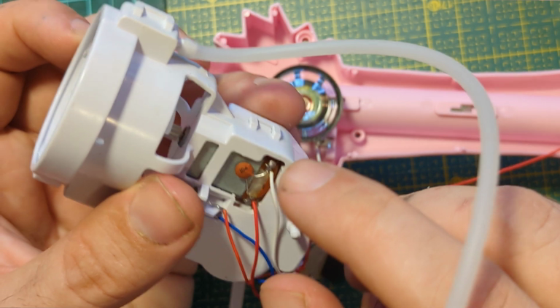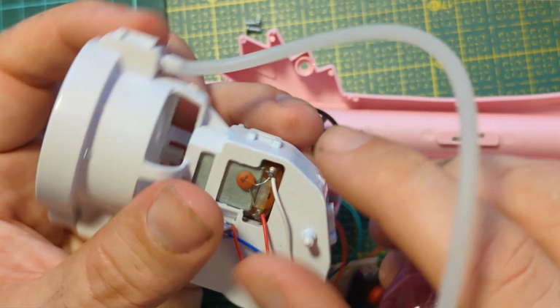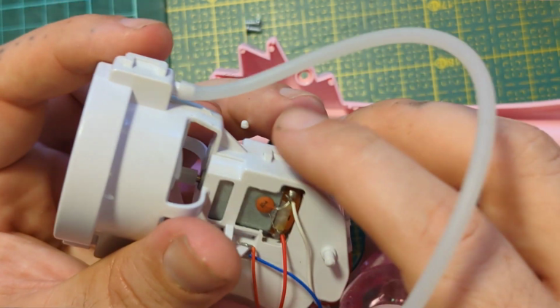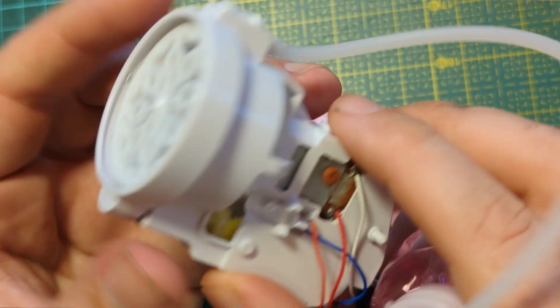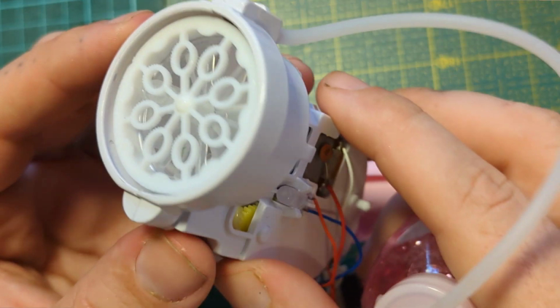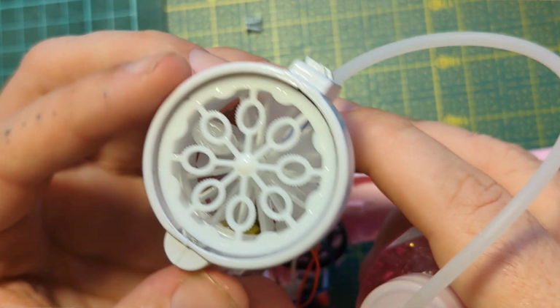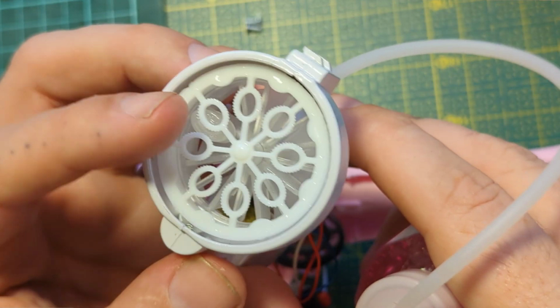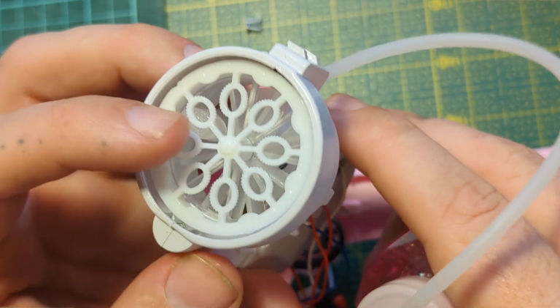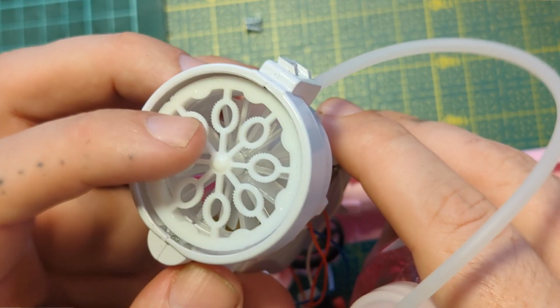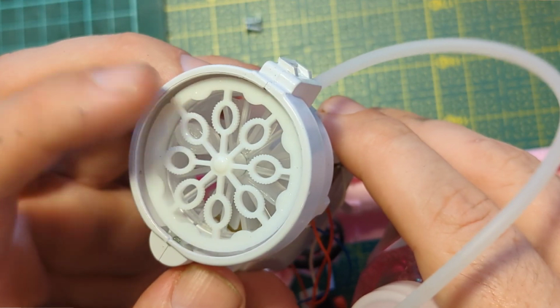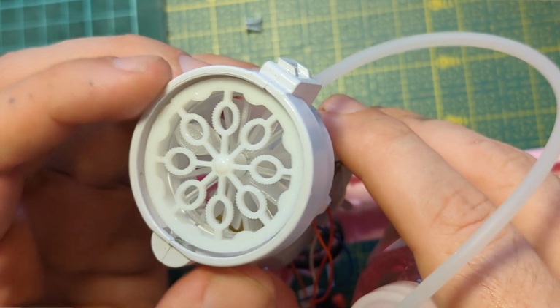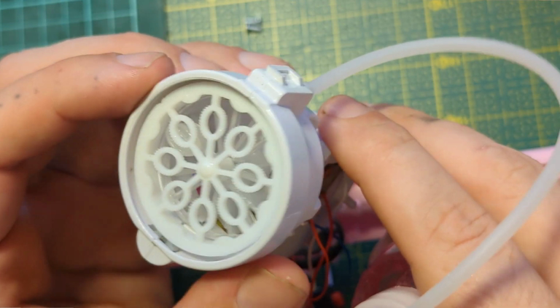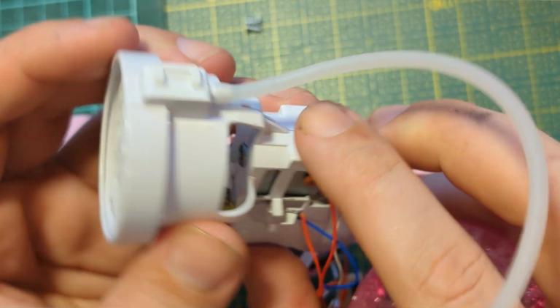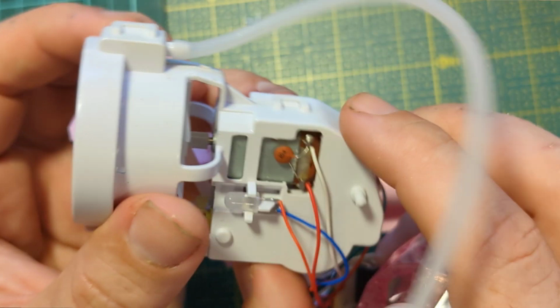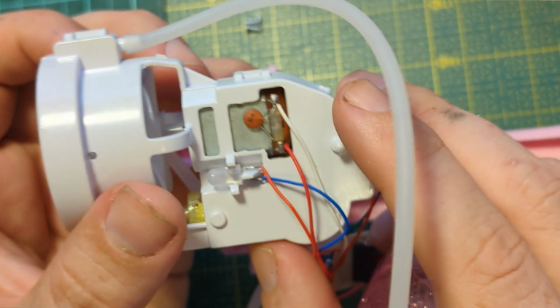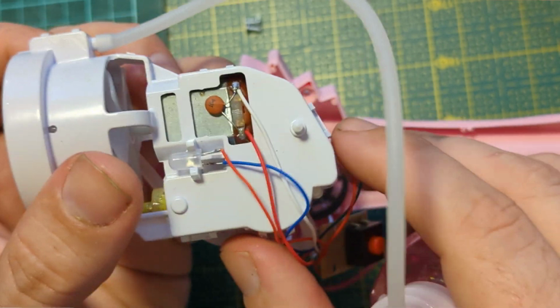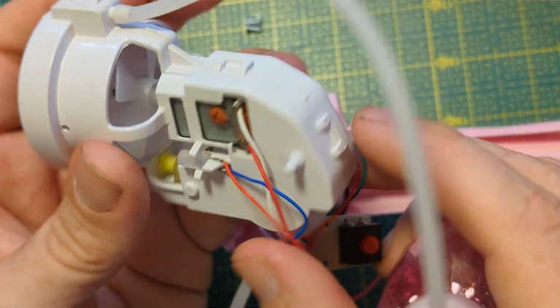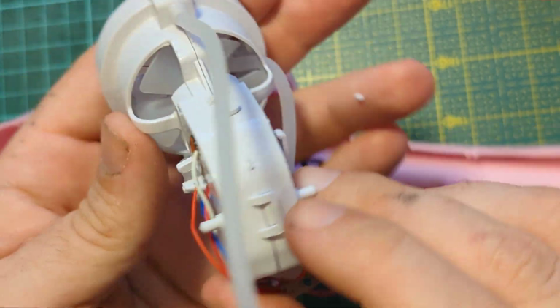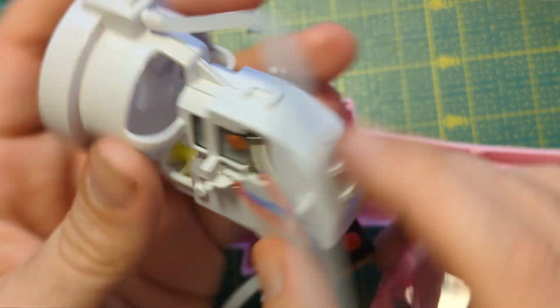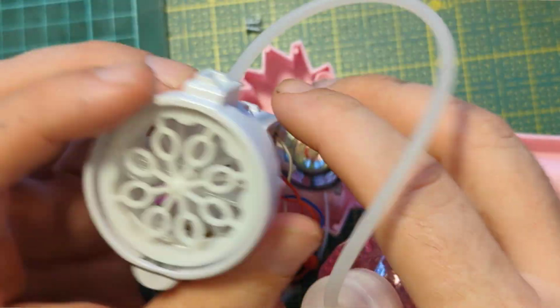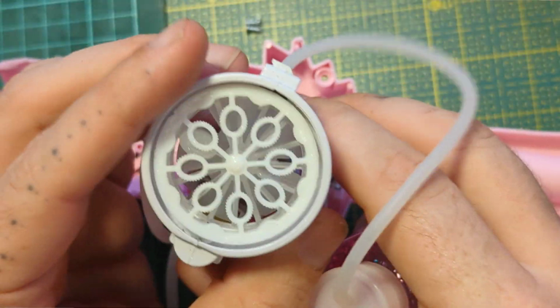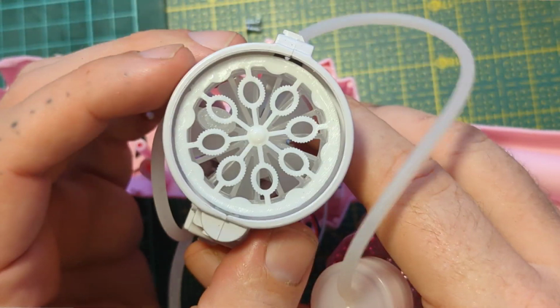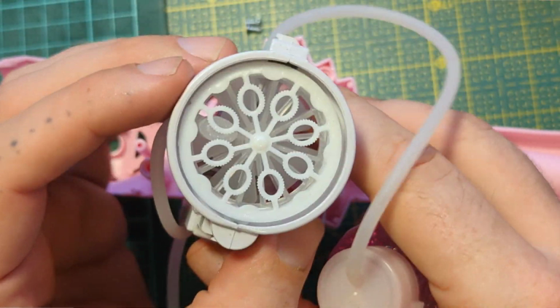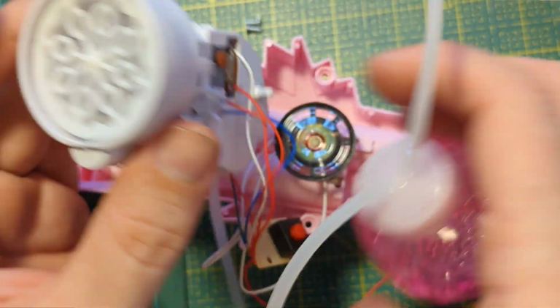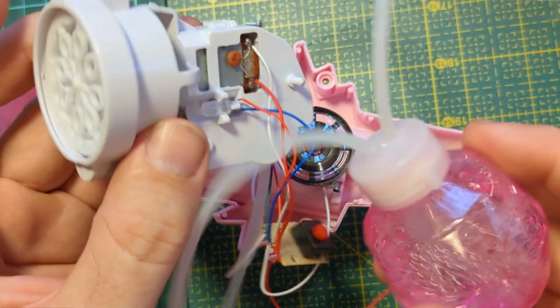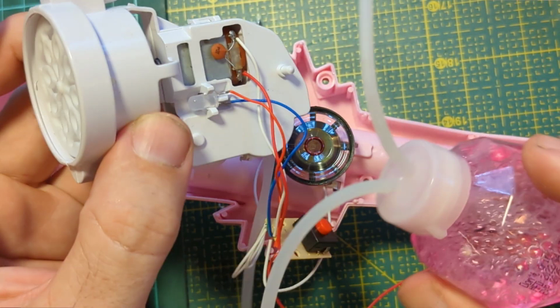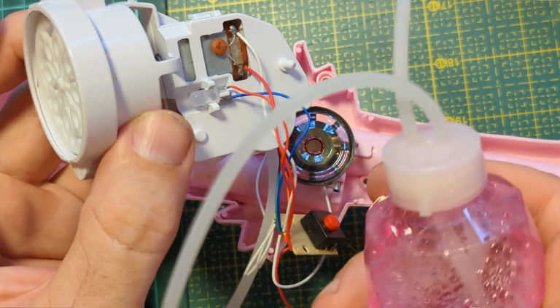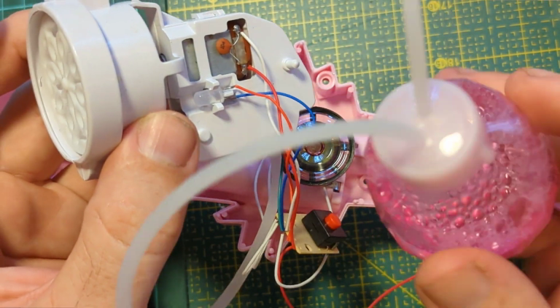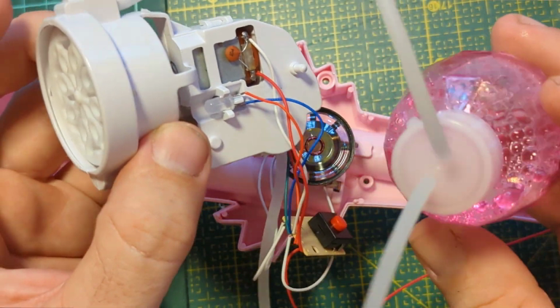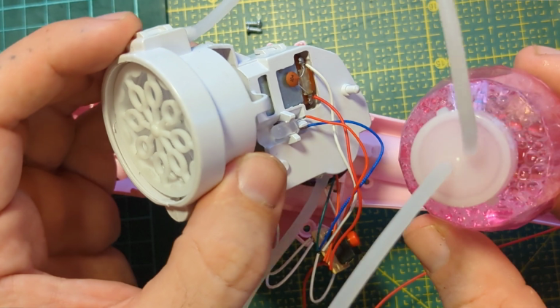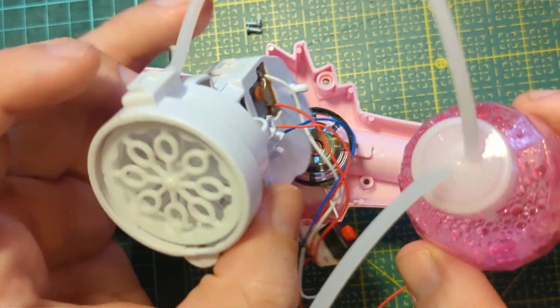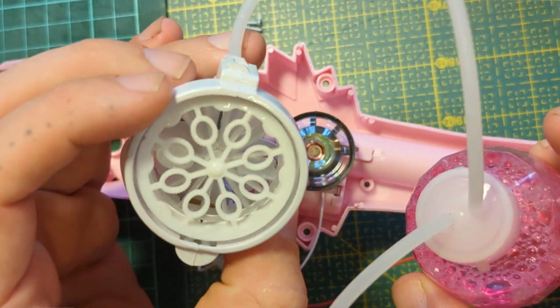Maybe we can 3D print a new one or make one with even bigger bubbles — who knows? That's the Snow Princess bubble machine teardown.